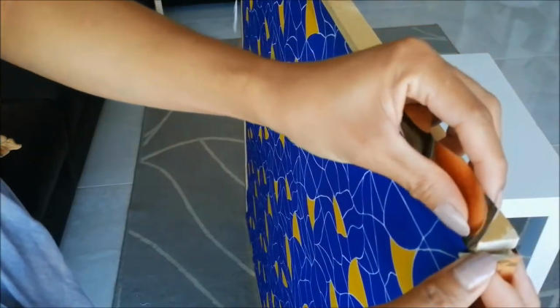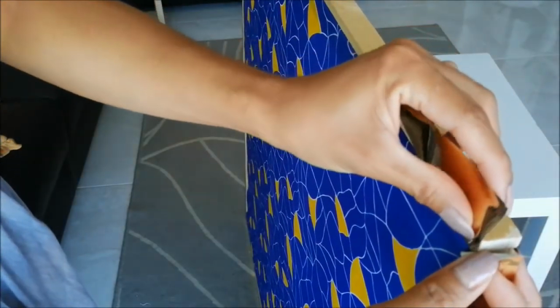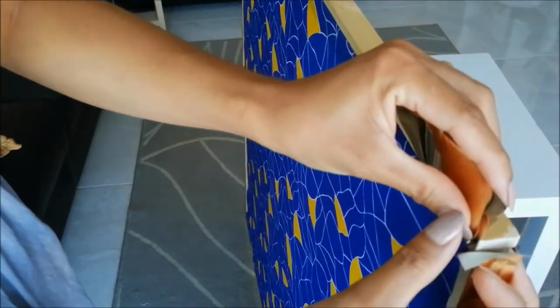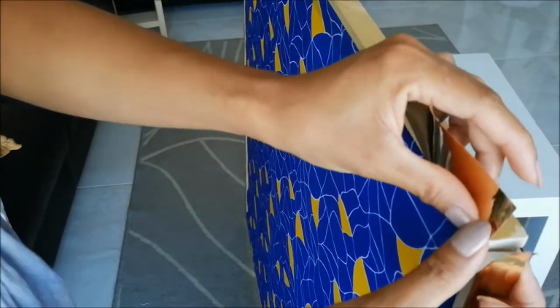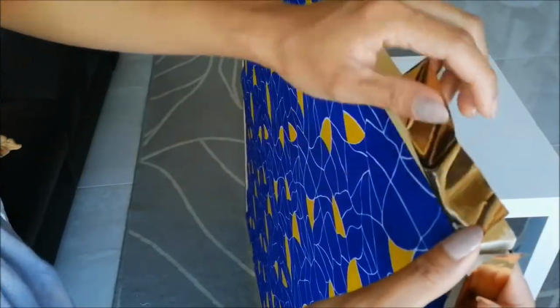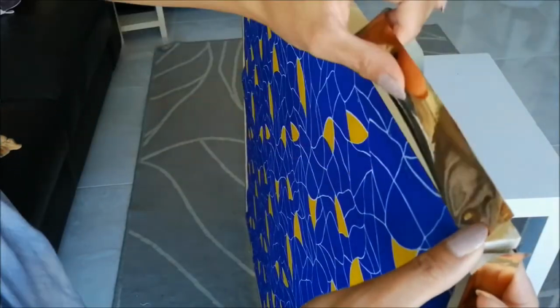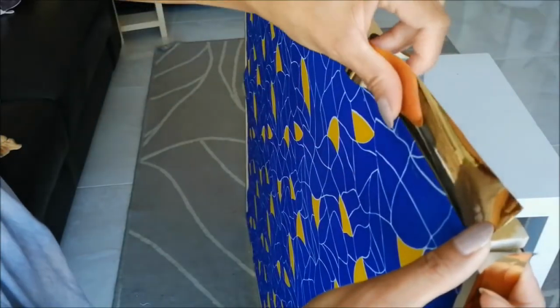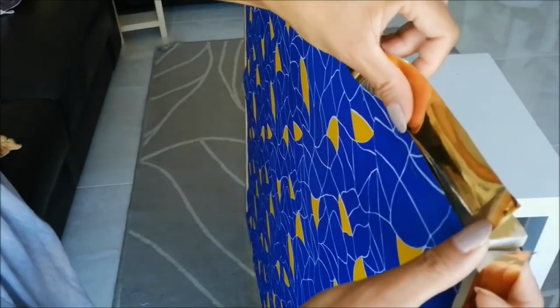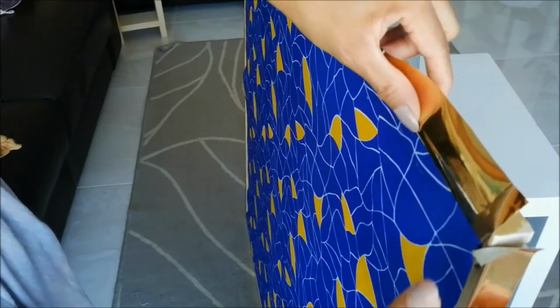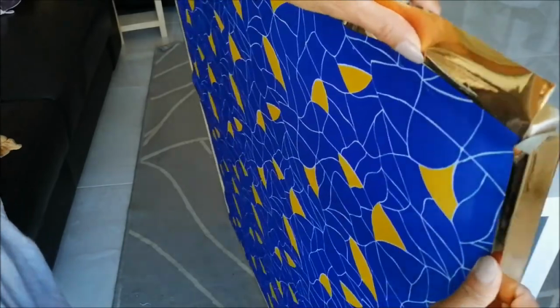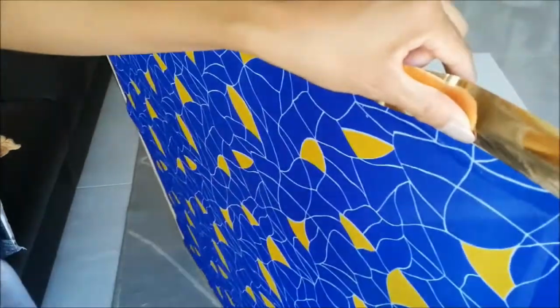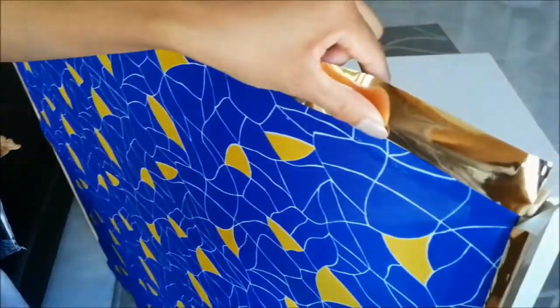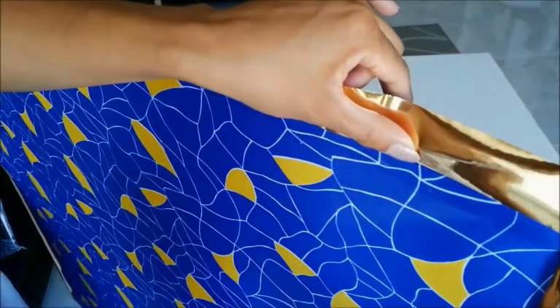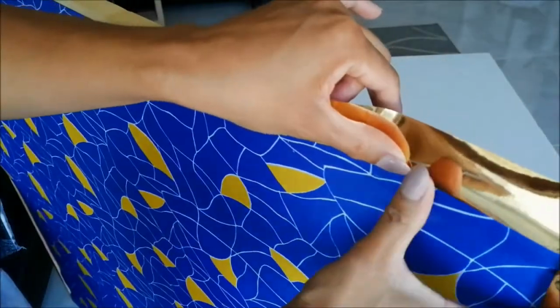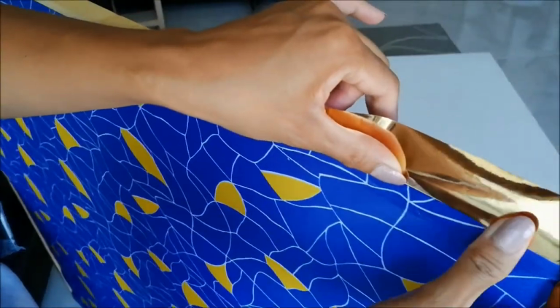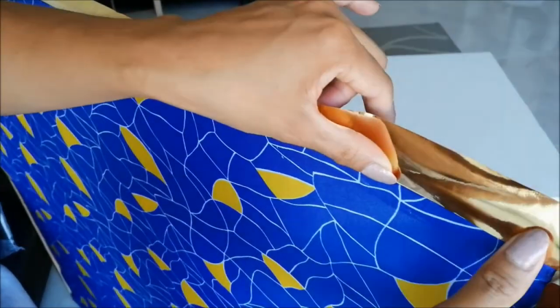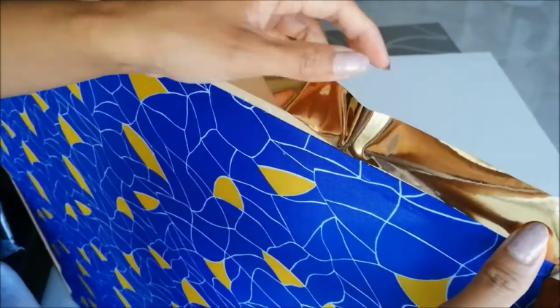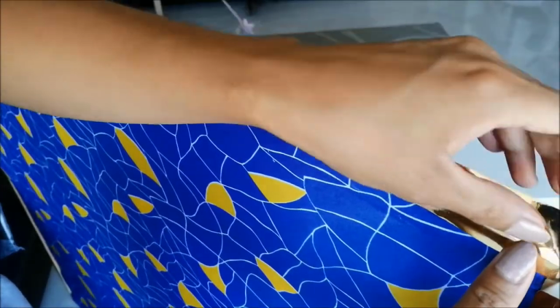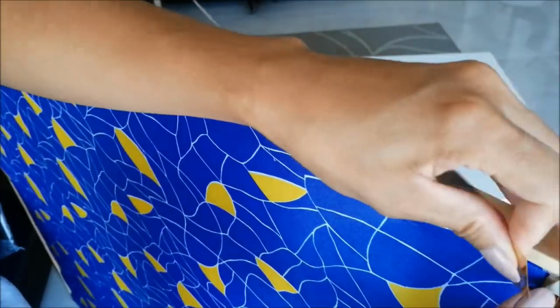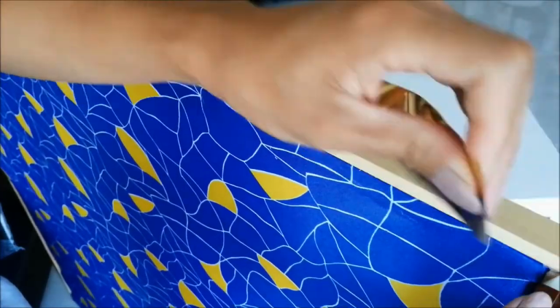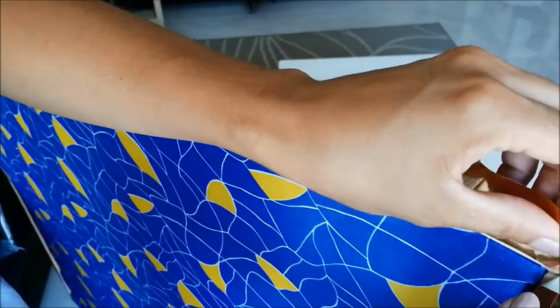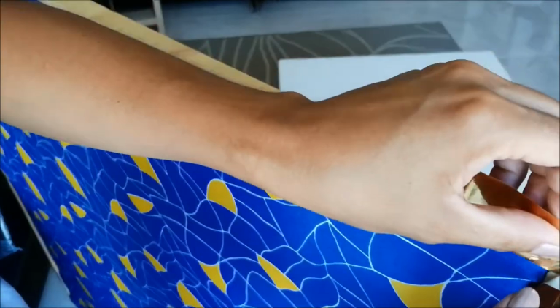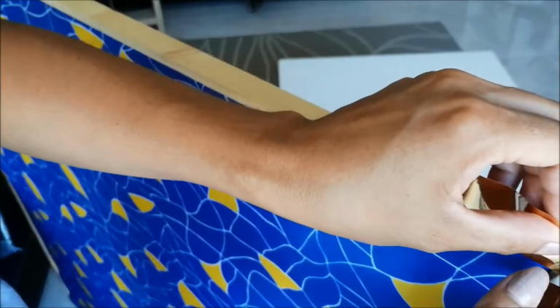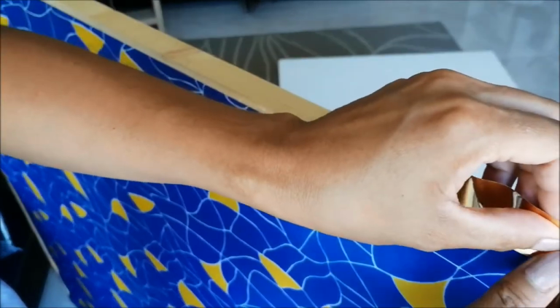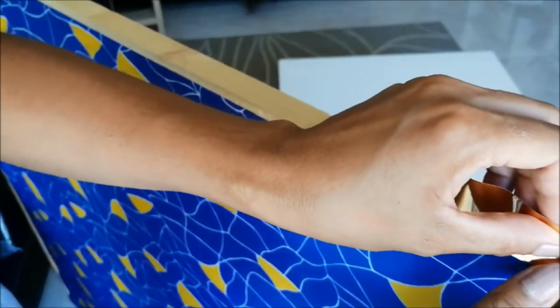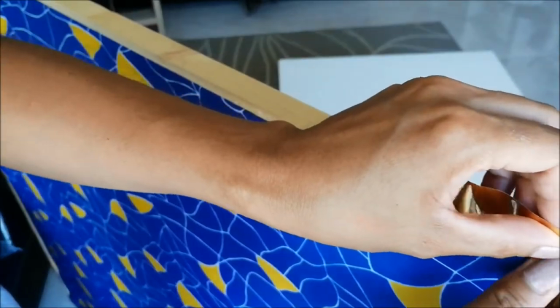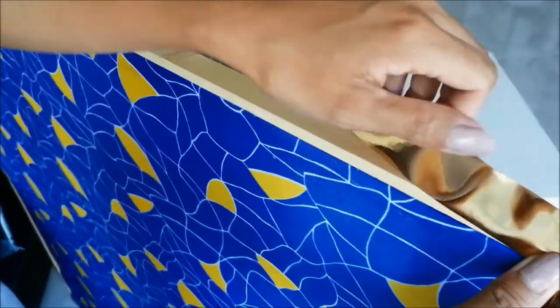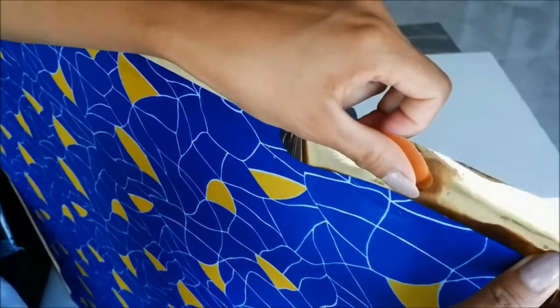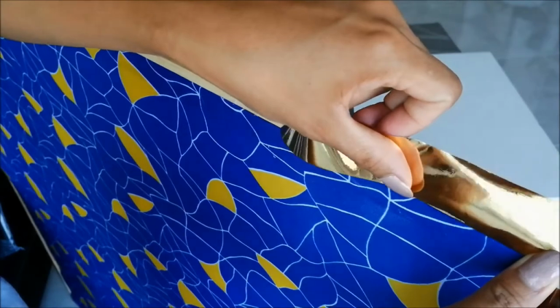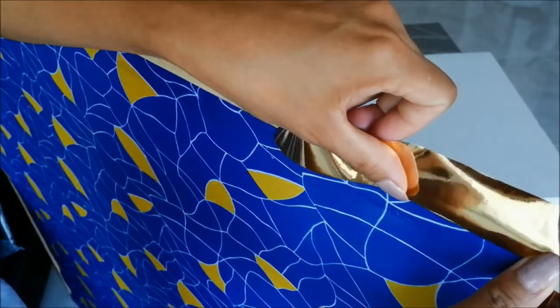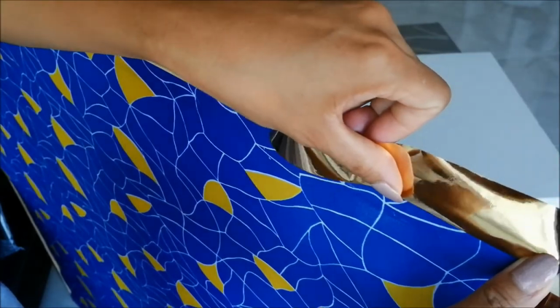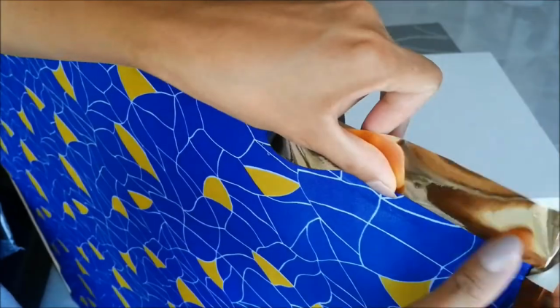I have this gold contact paper and I wanted to use it on the outer frame, but this is not necessary. You can leave the frame as it is or simply paint it.